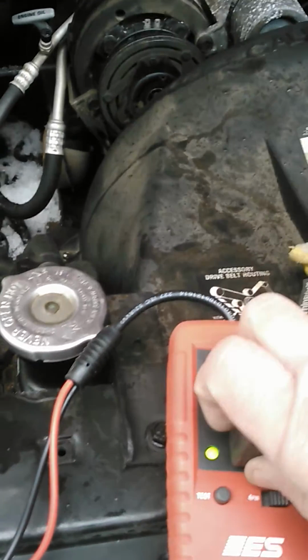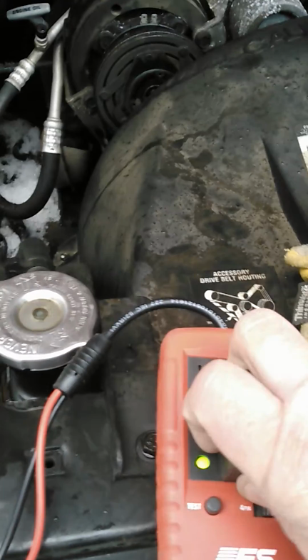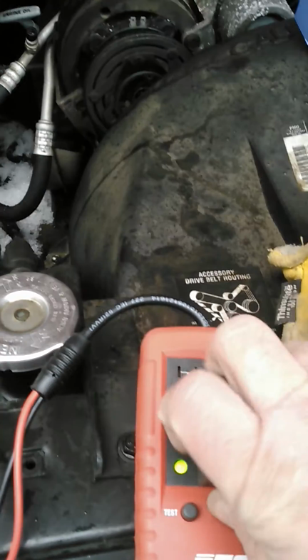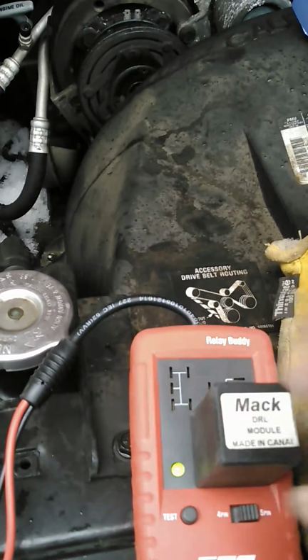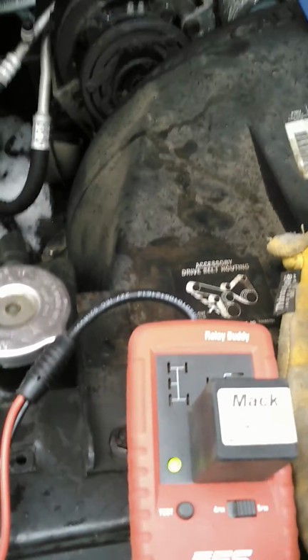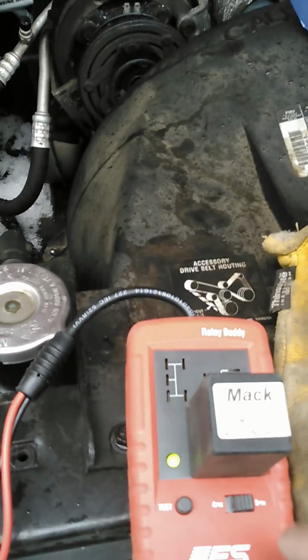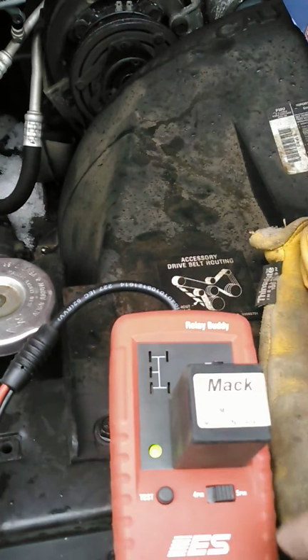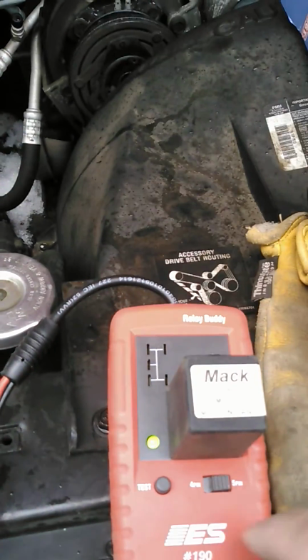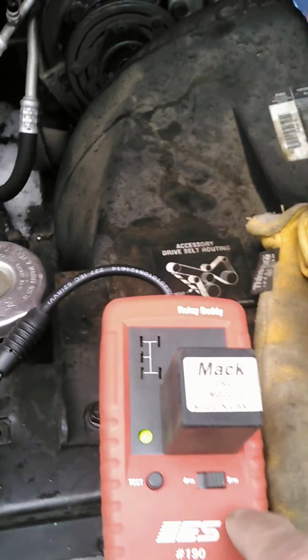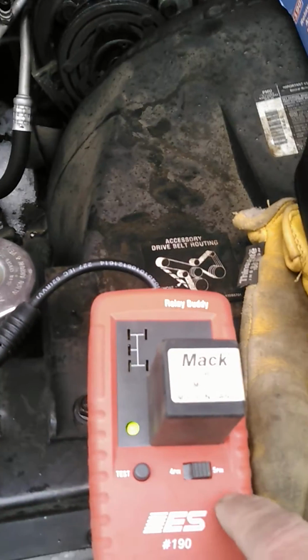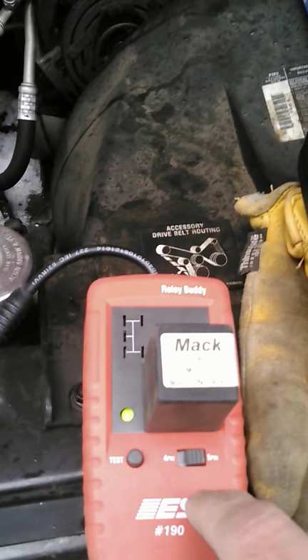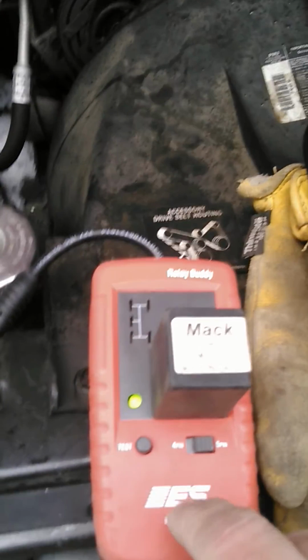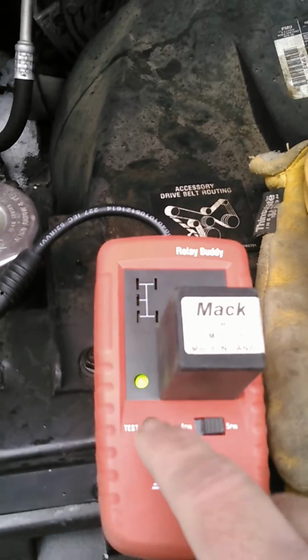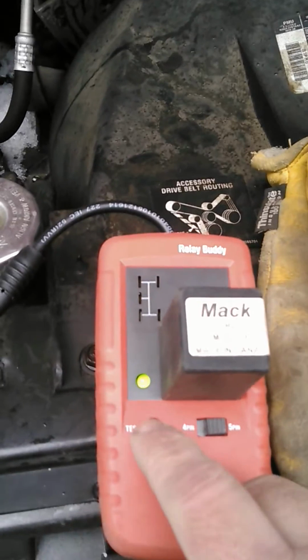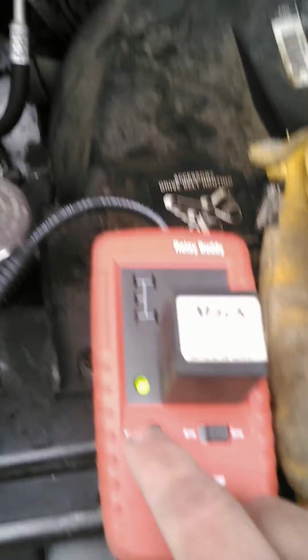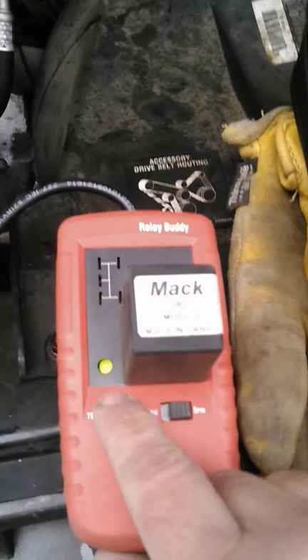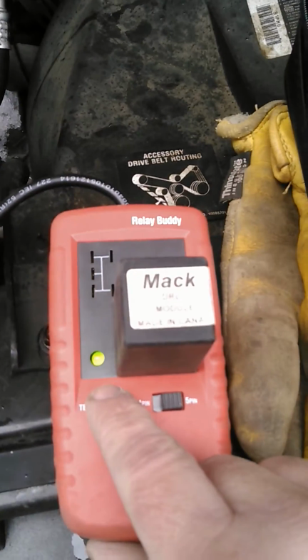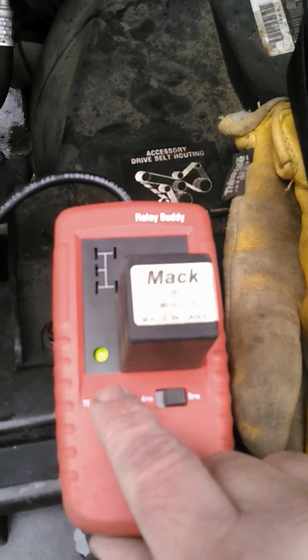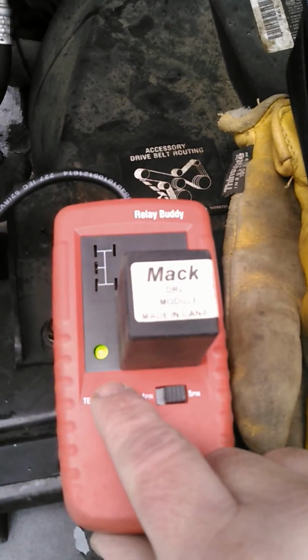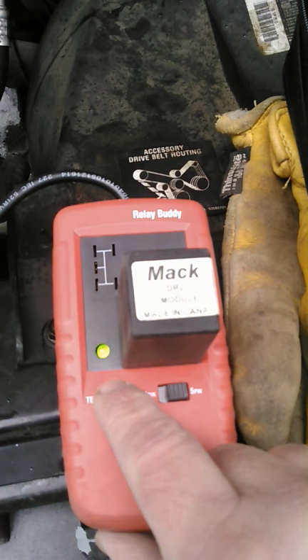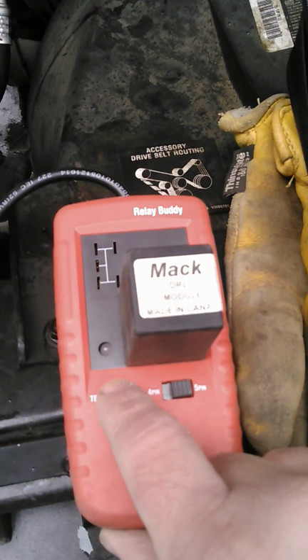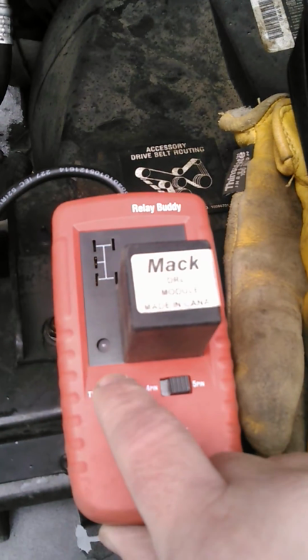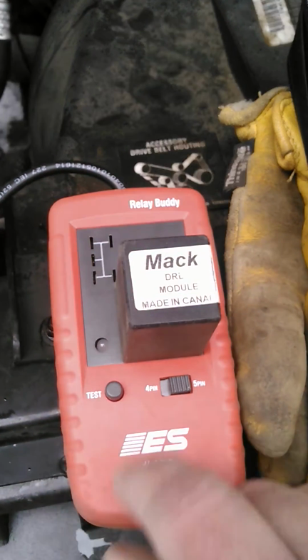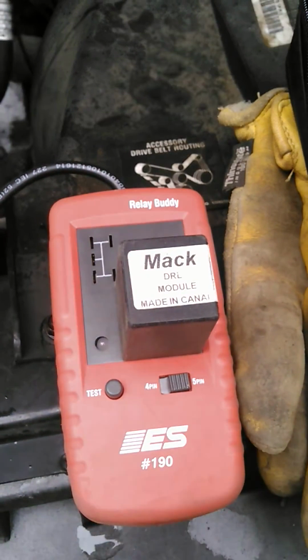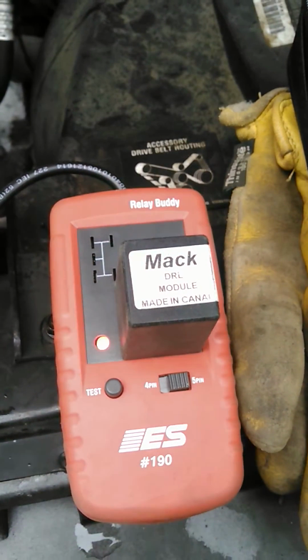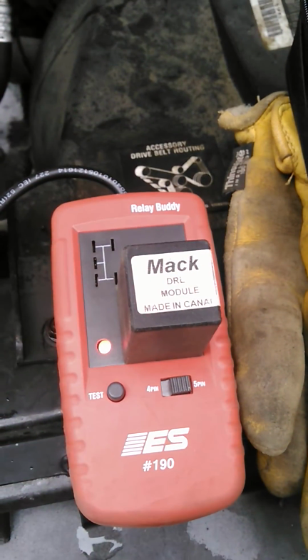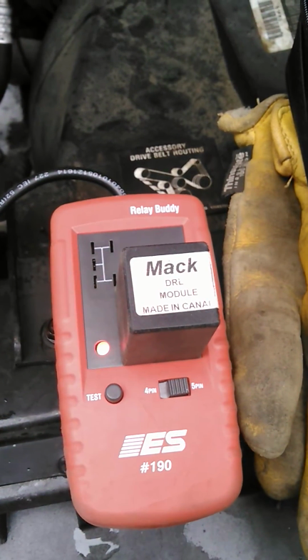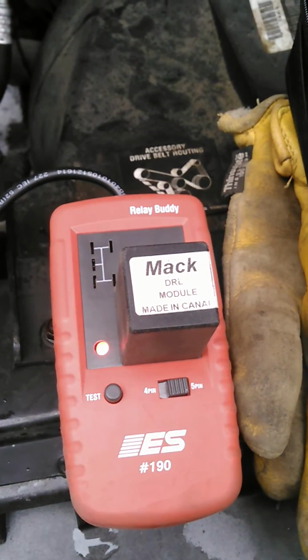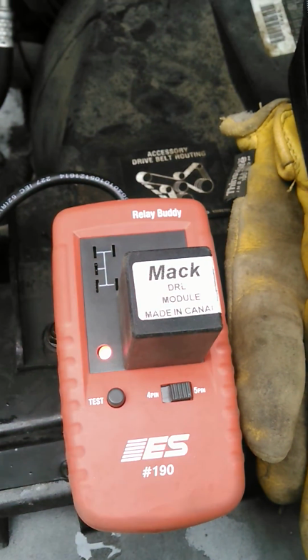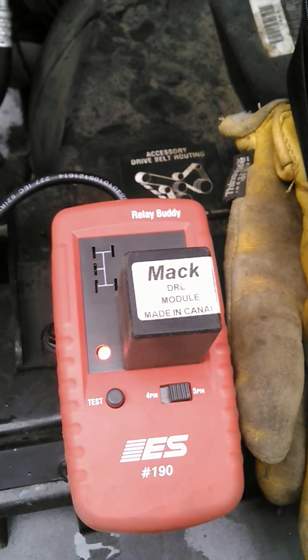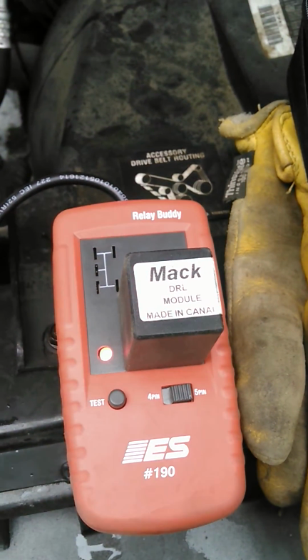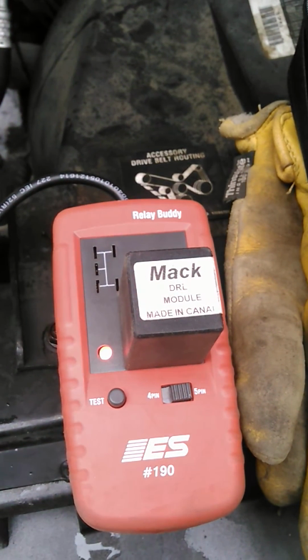Once again it's a five-pin, you flip it over for five-pin, press the little button here — and immediately it tells you it's bad.